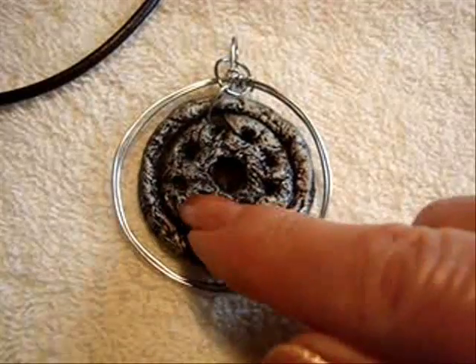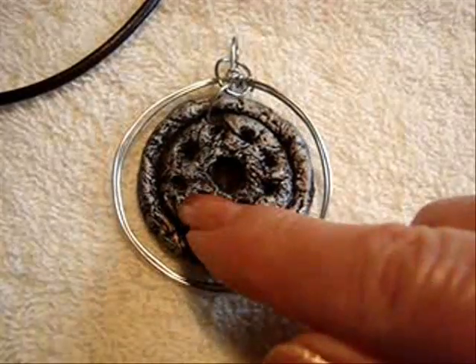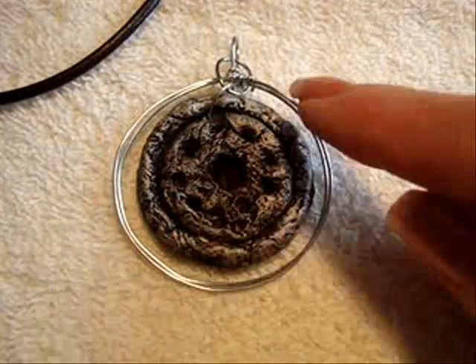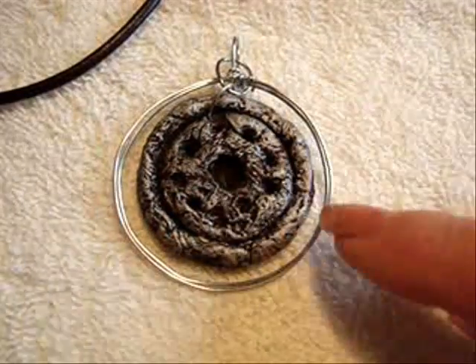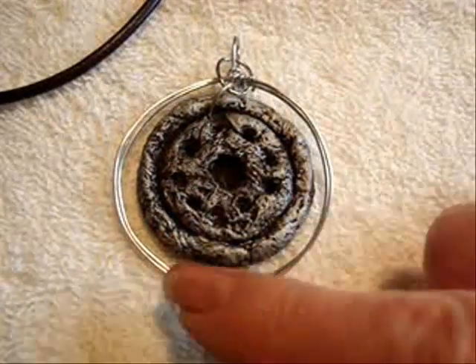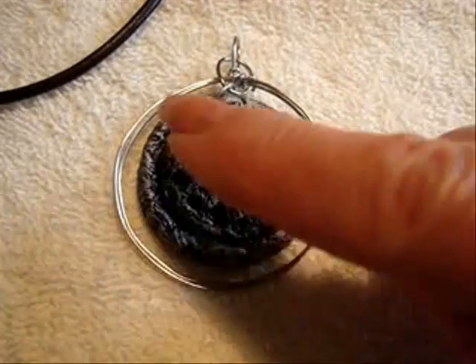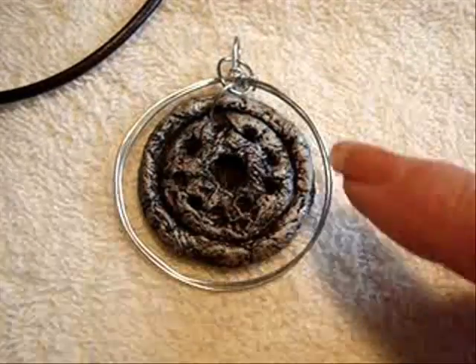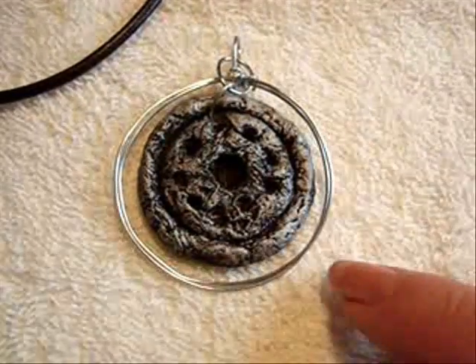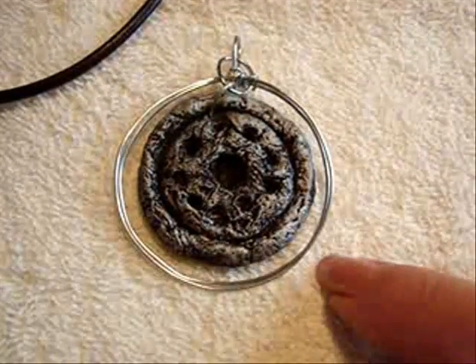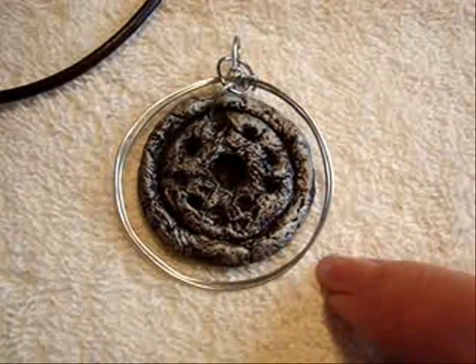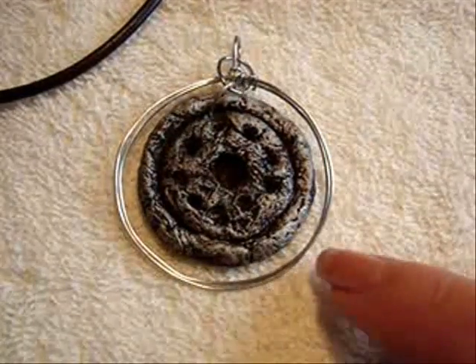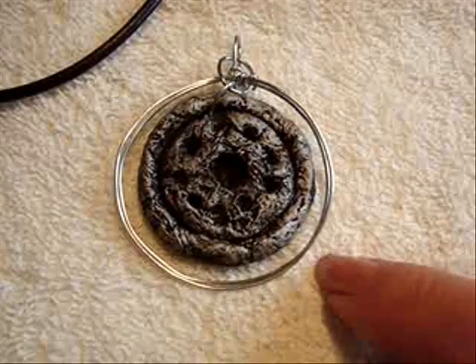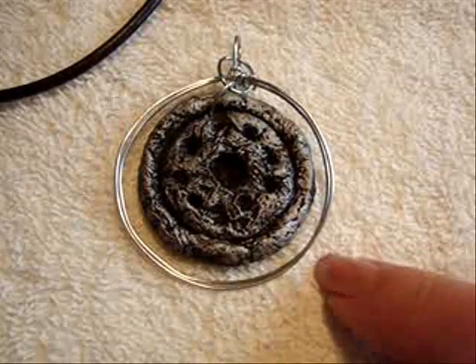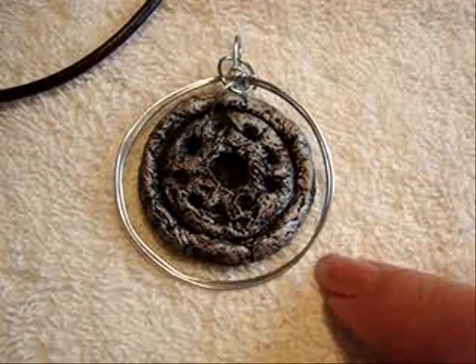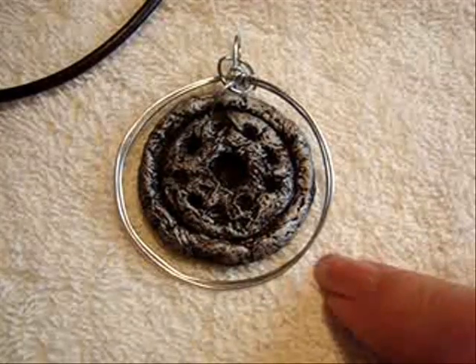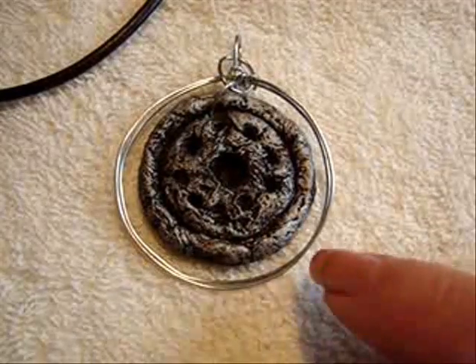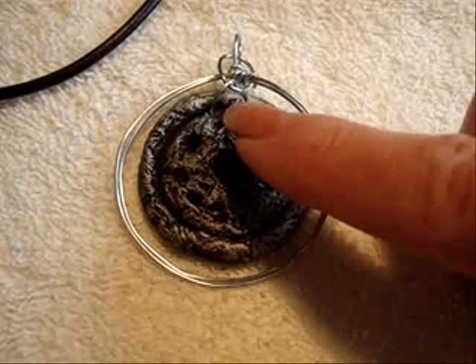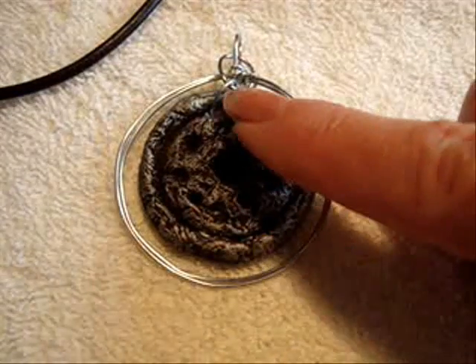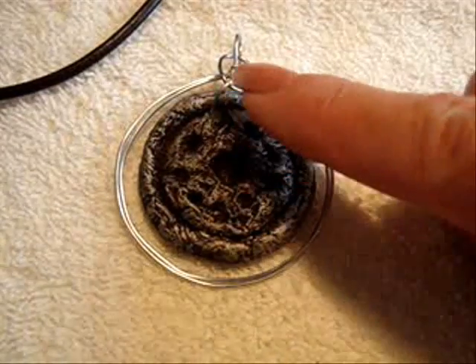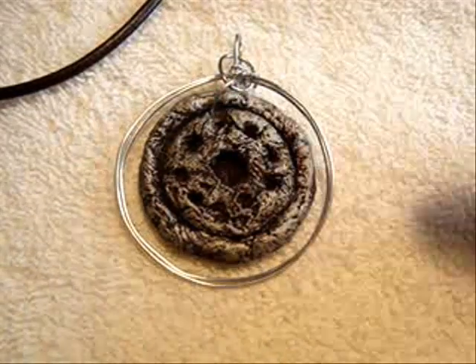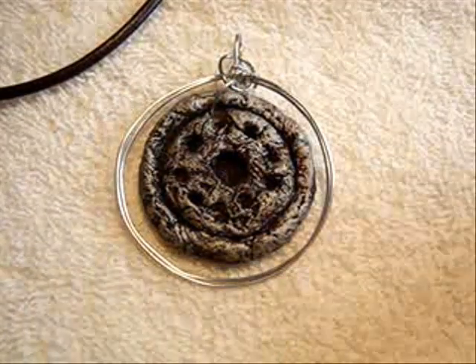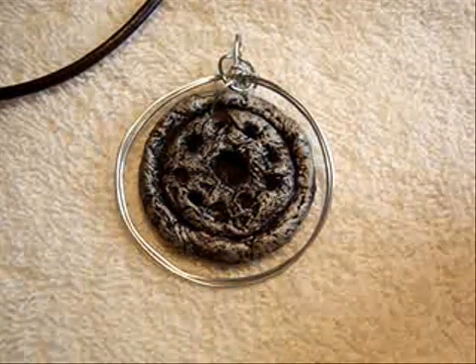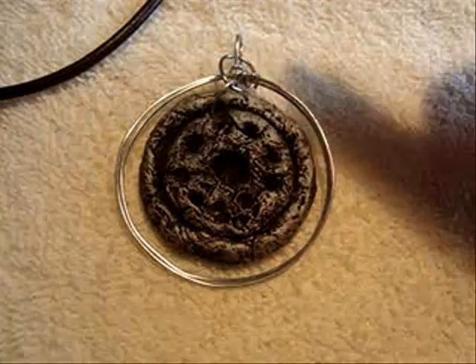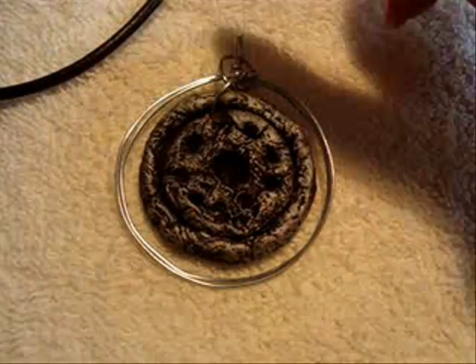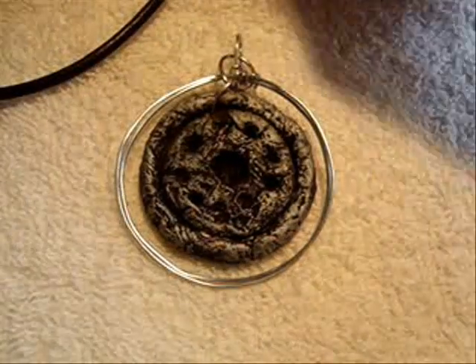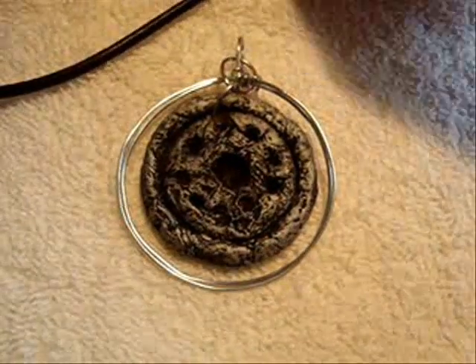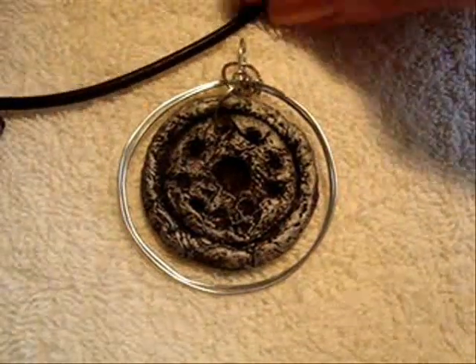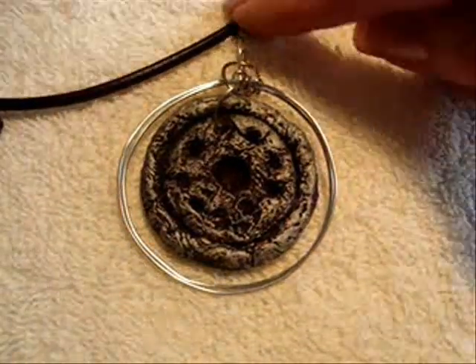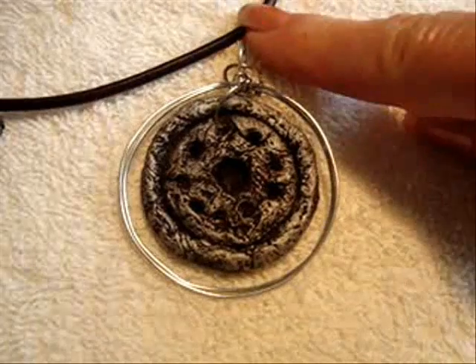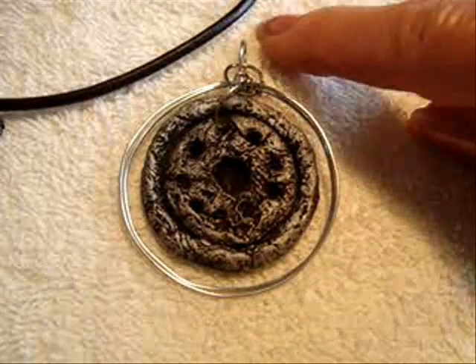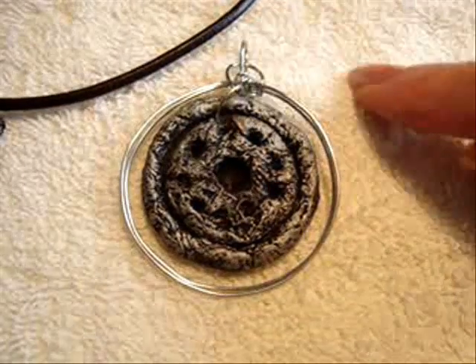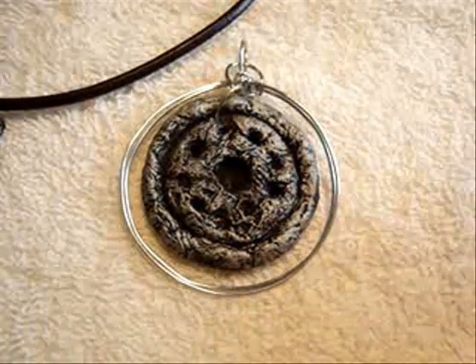I made a wire ring around it — click here to find out how to make this ring. So I just attached it with a jump ring, and I'm going to place it on one of these leather cords.